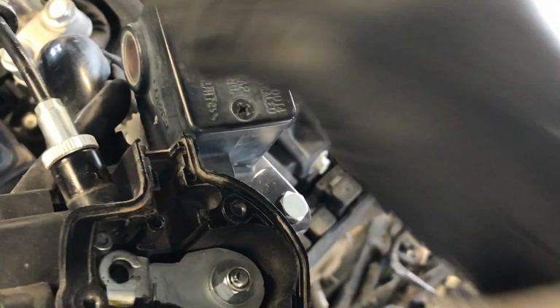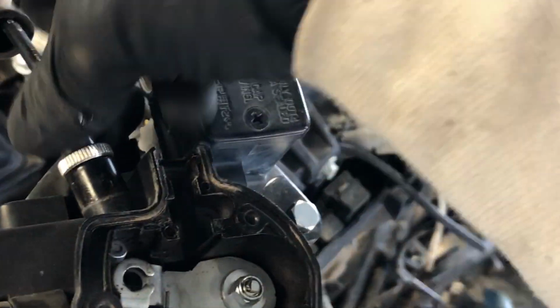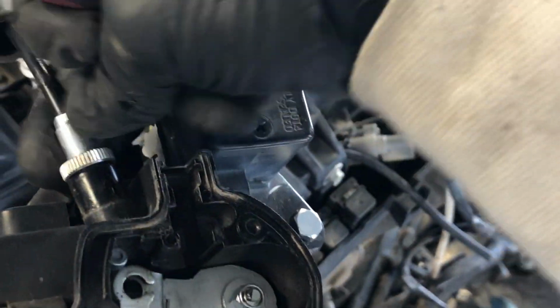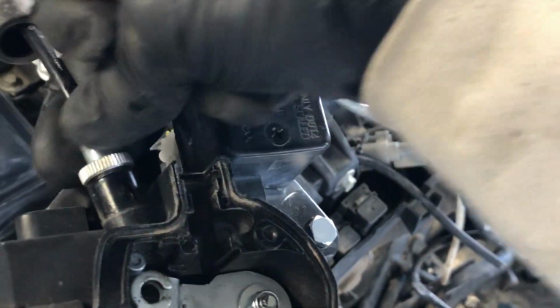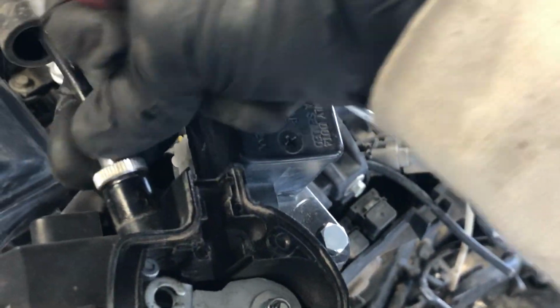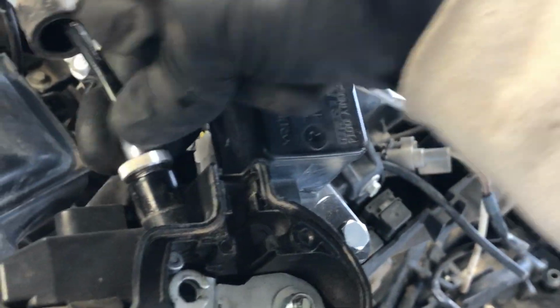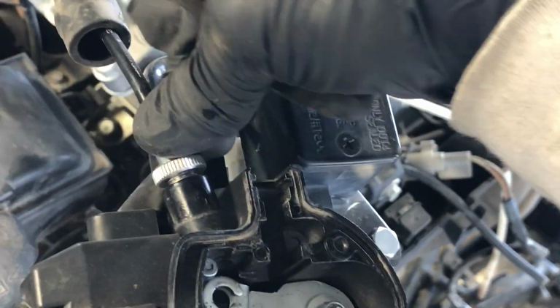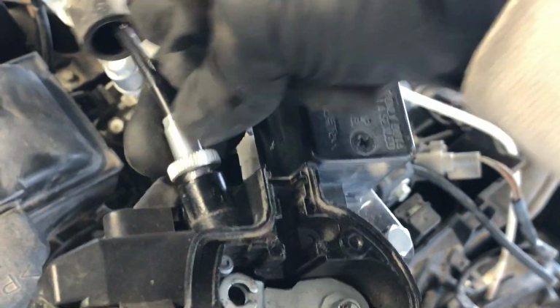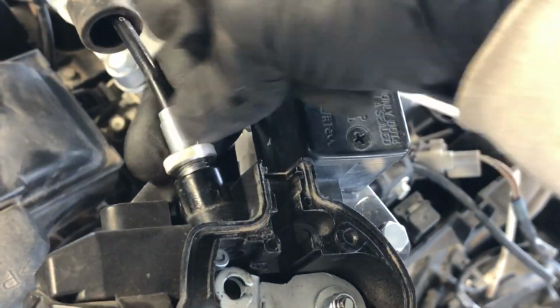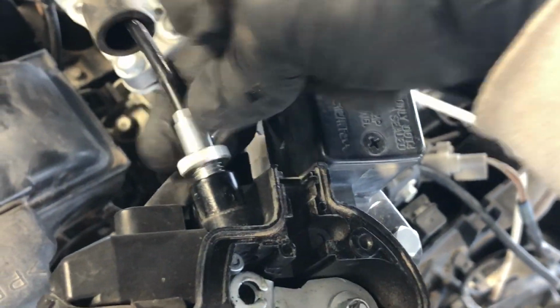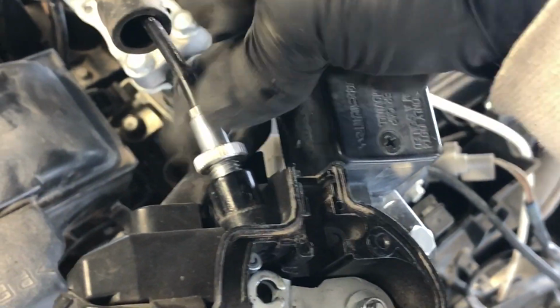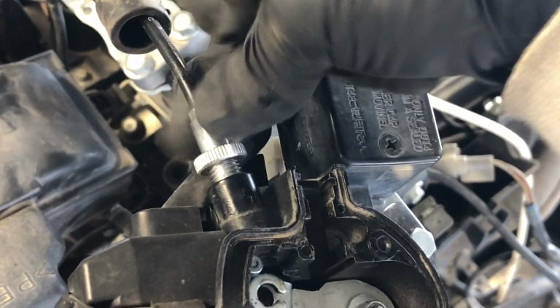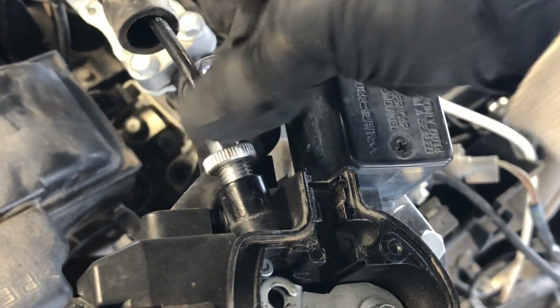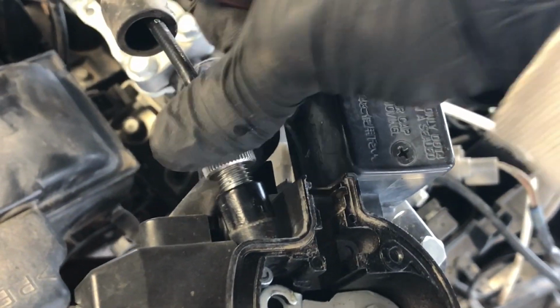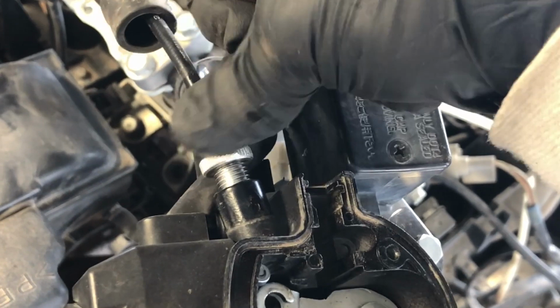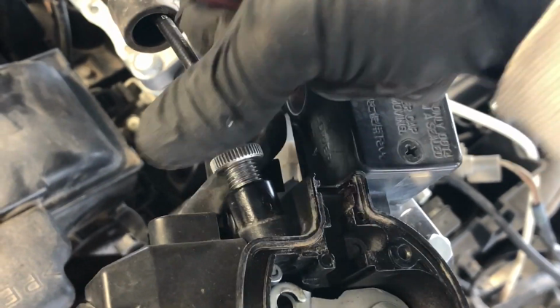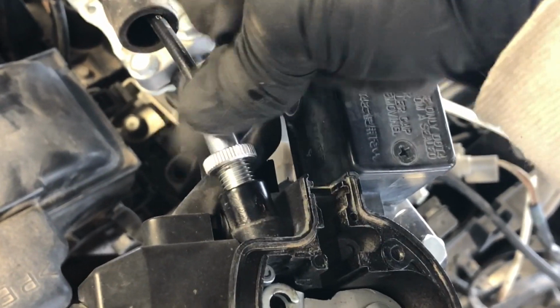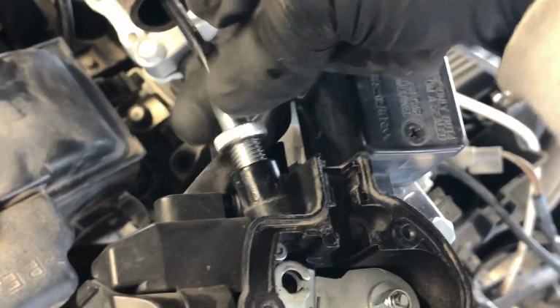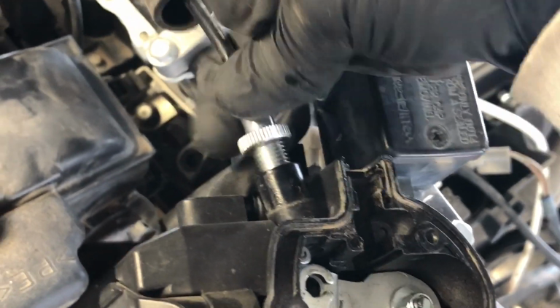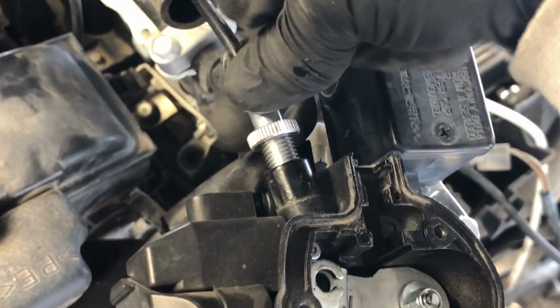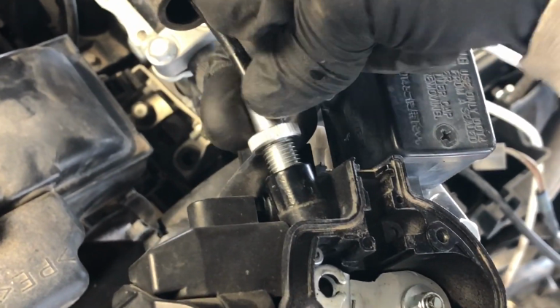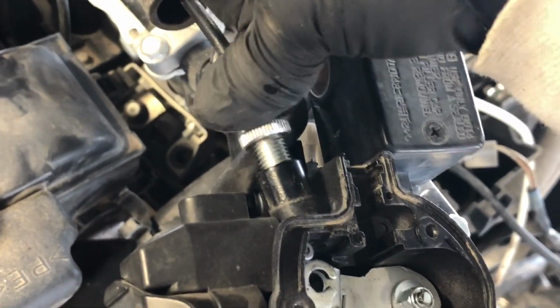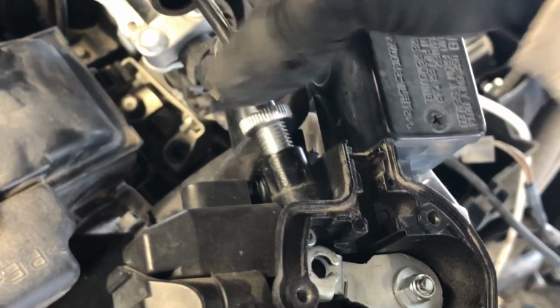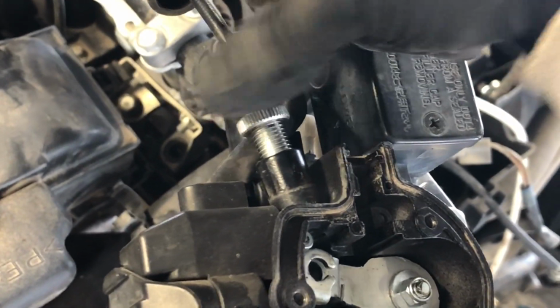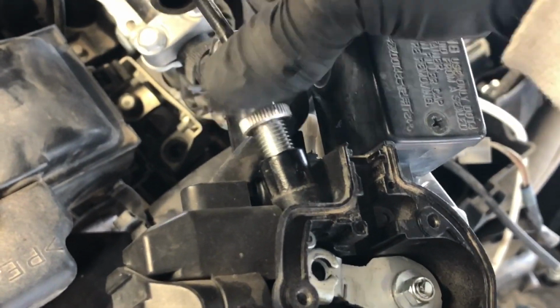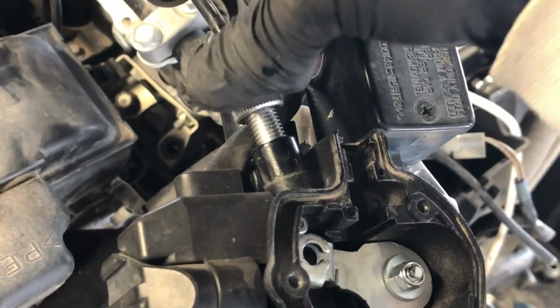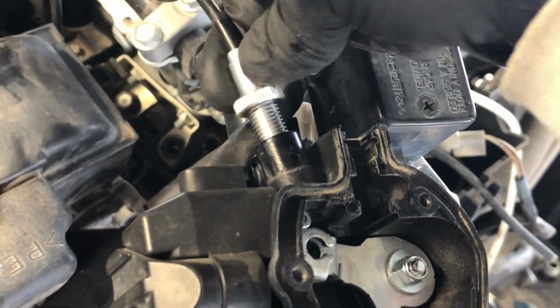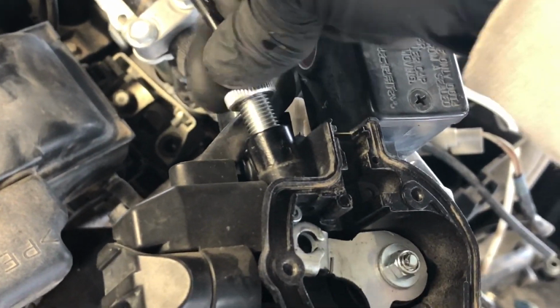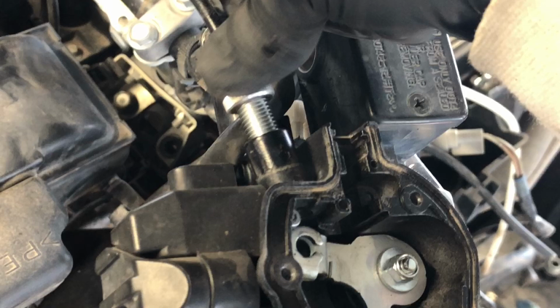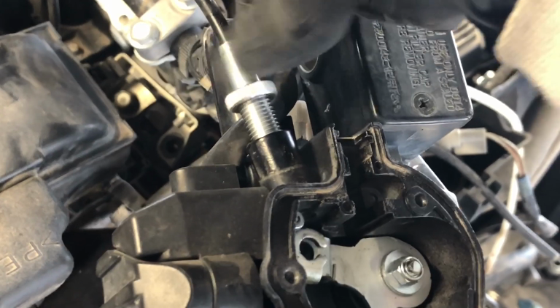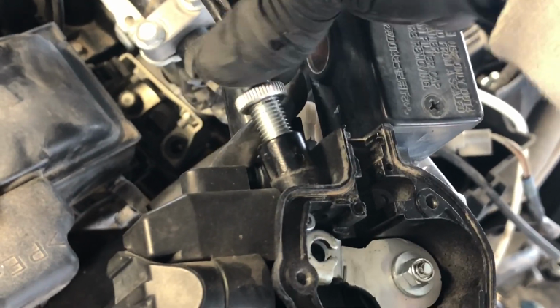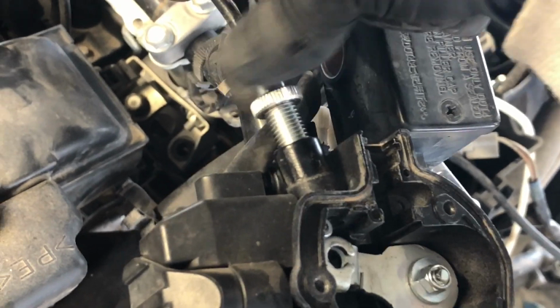Now when you start pulling this, it'll pull the entire cable out of there. I'll do that quick so you can see what that looks like. Then we're going to go down to the throttle body and I'll show you what it looks like down there.